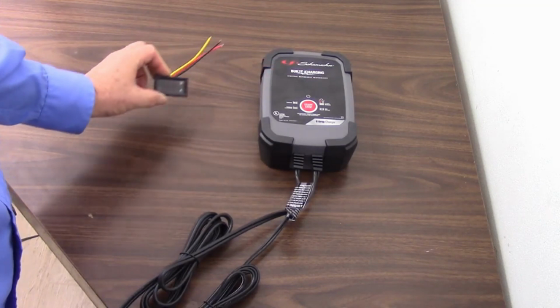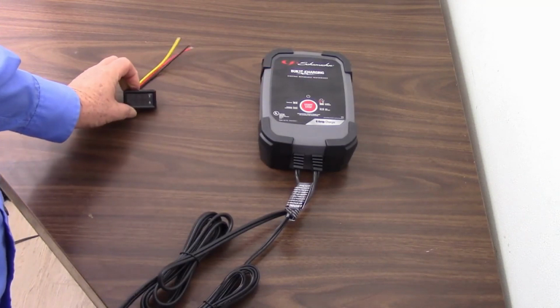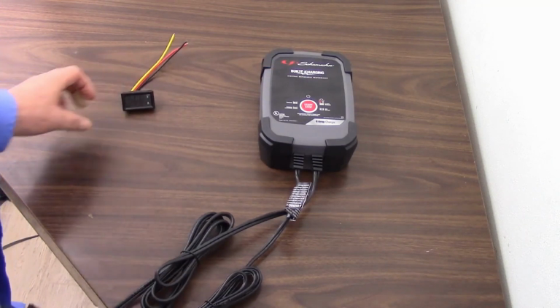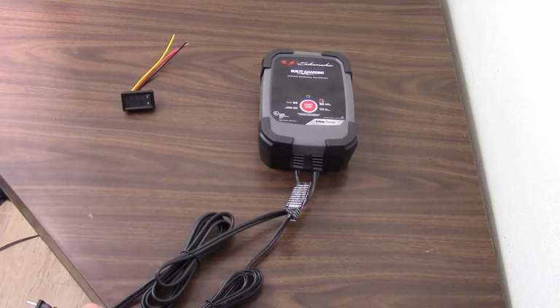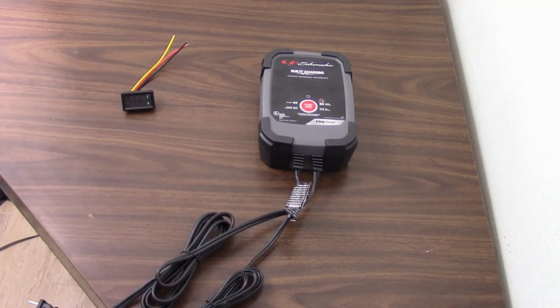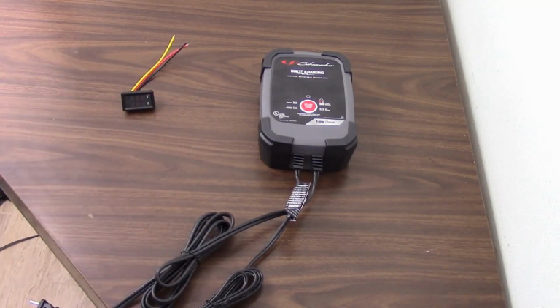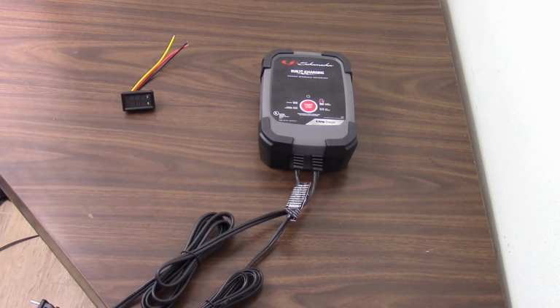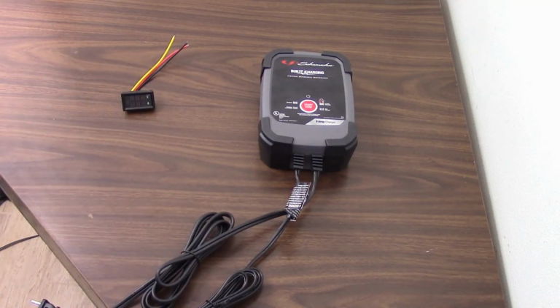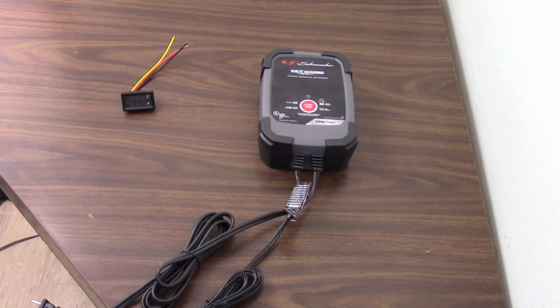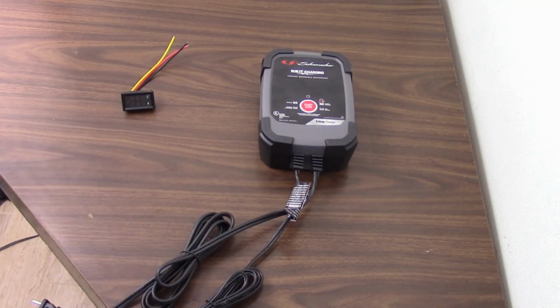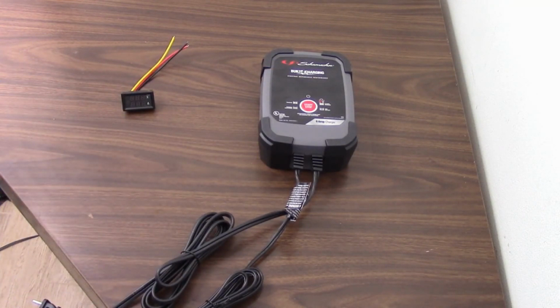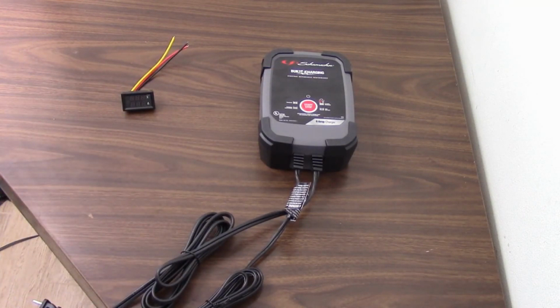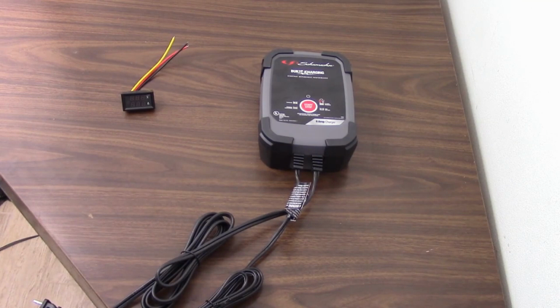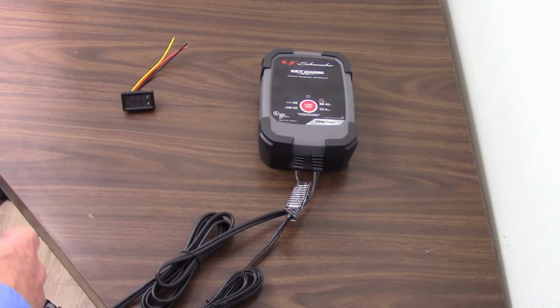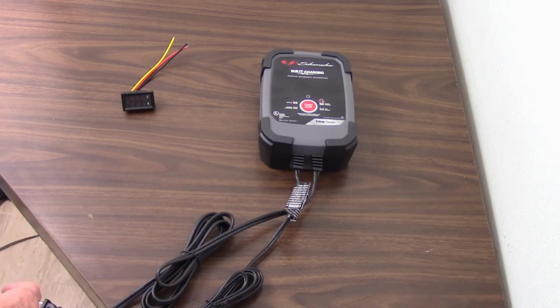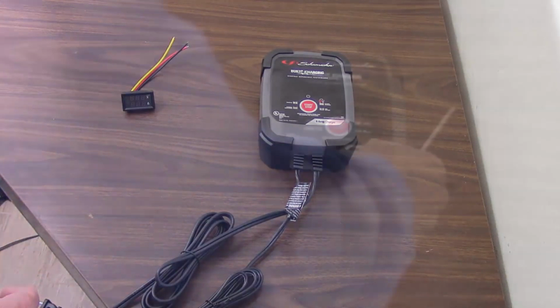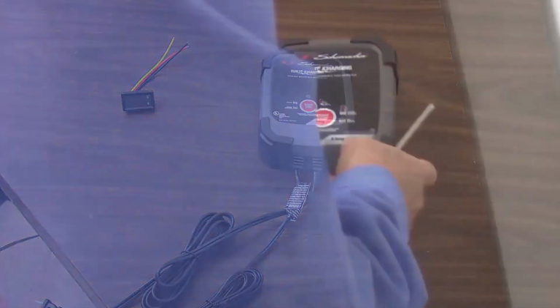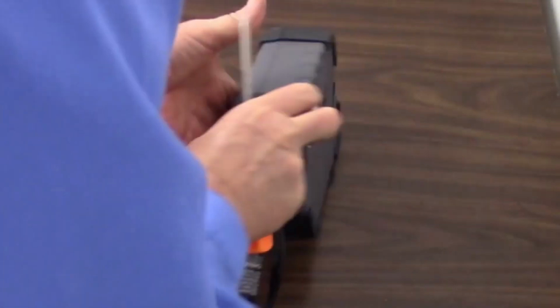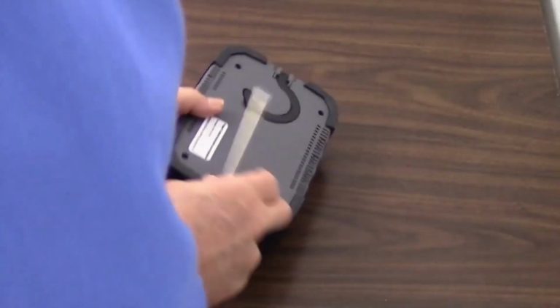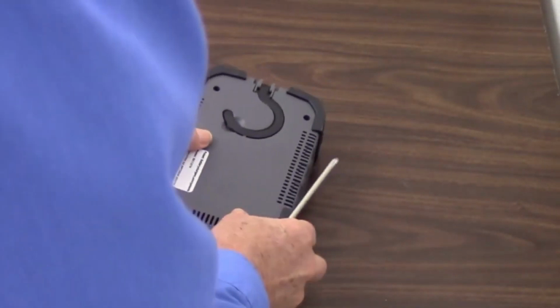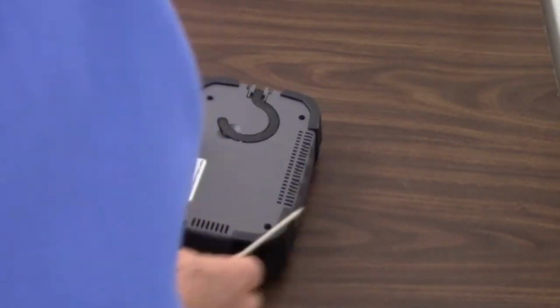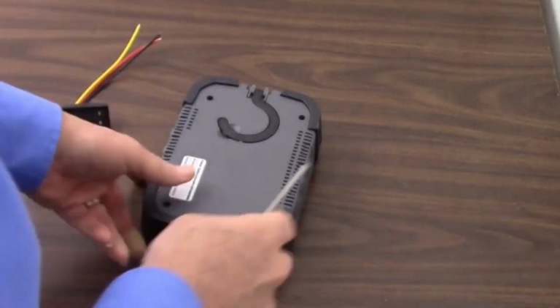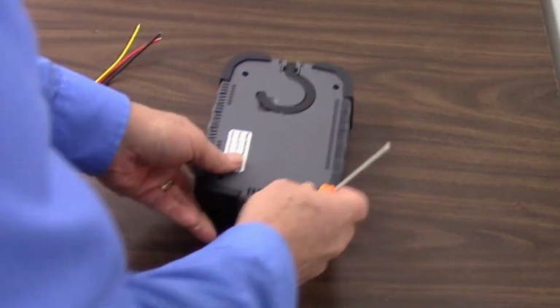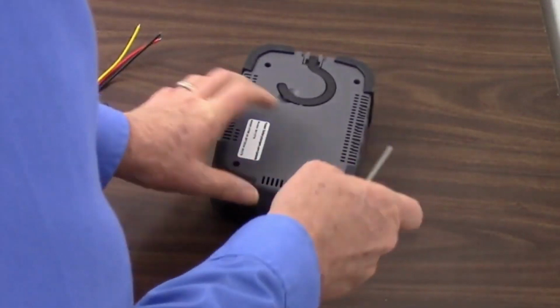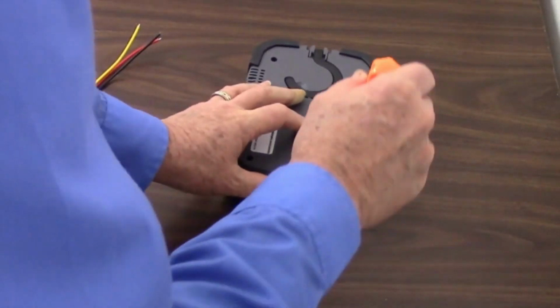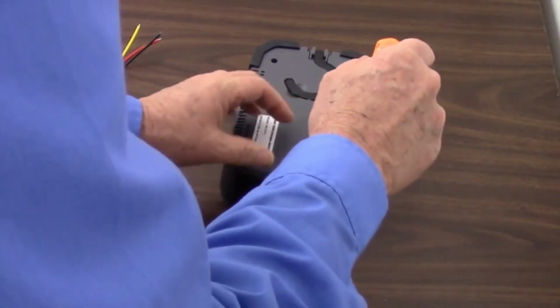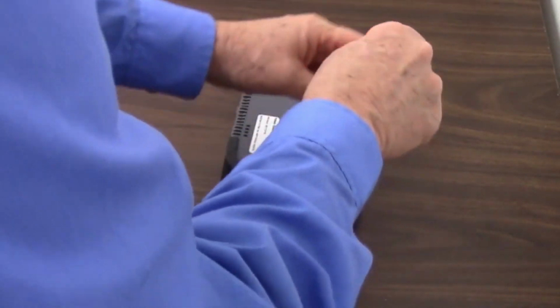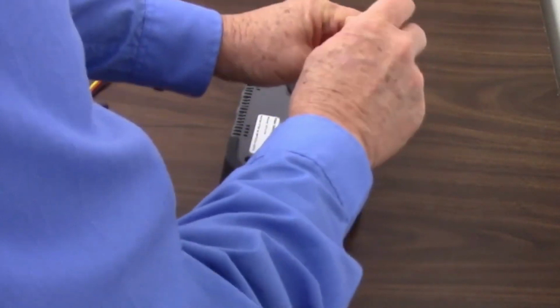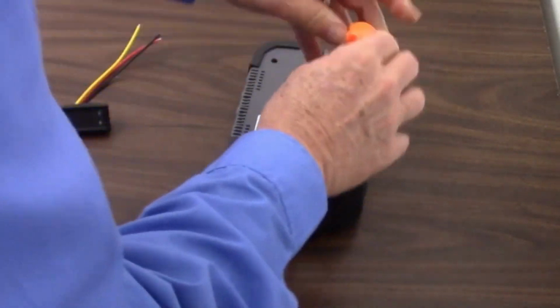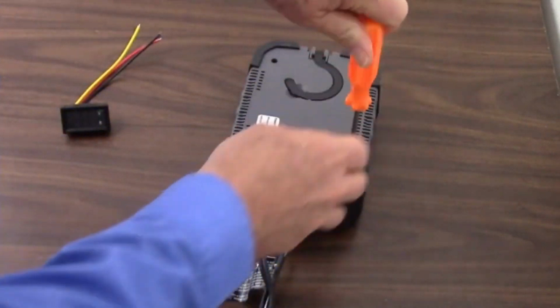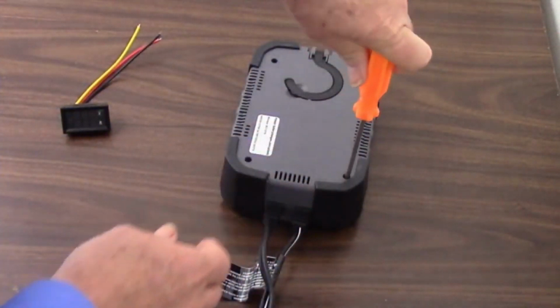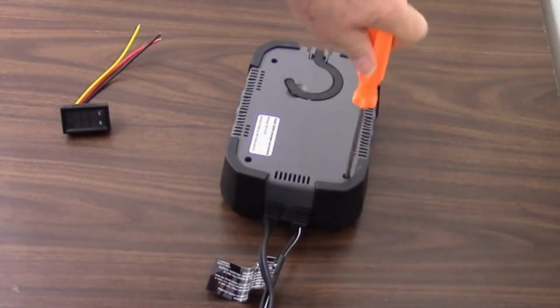So let's get started and find out what's inside this thing and see if it's going to be a lot of trouble or not. If we flip it over, I can see there's four bolts in here to take it apart. So let's get started there.